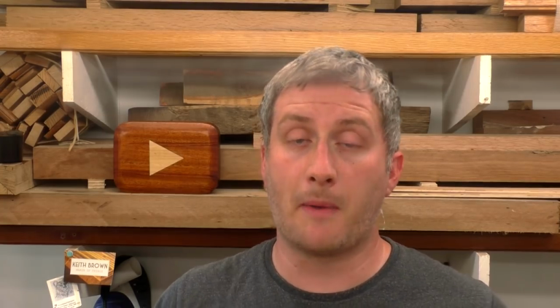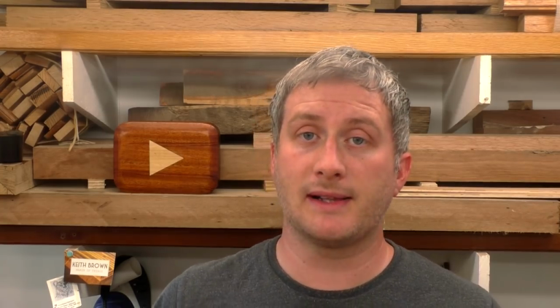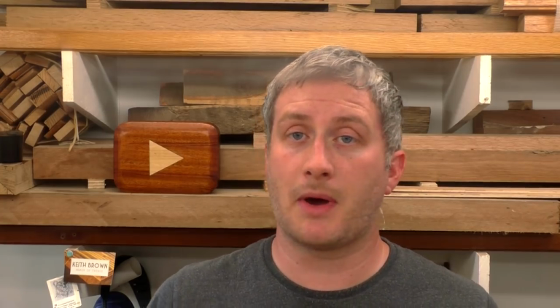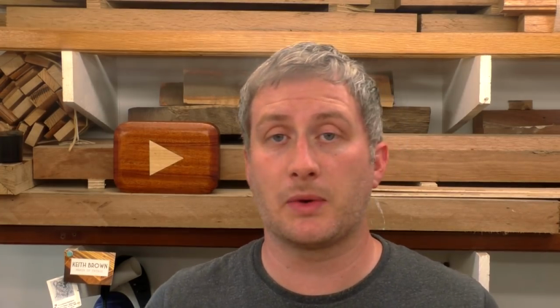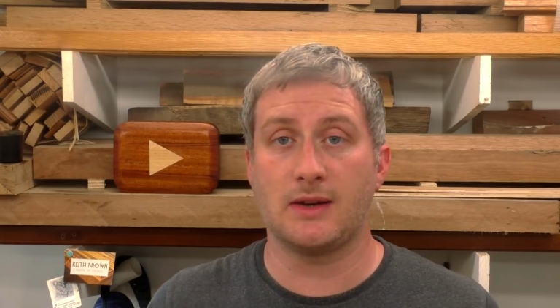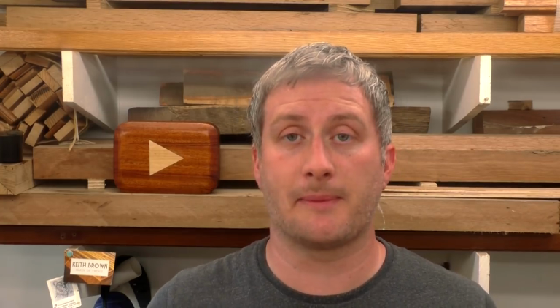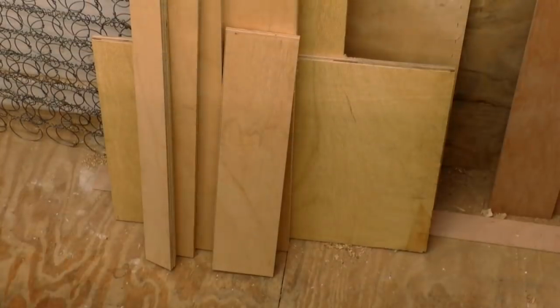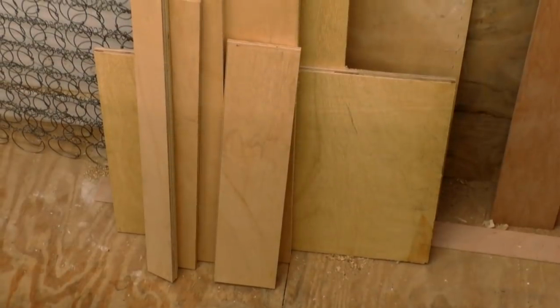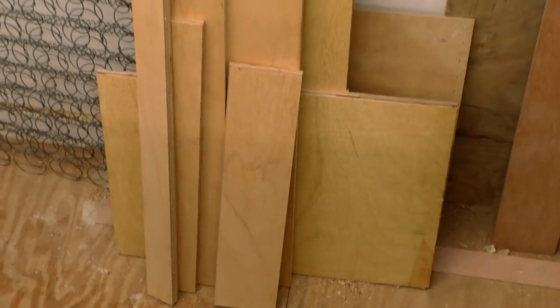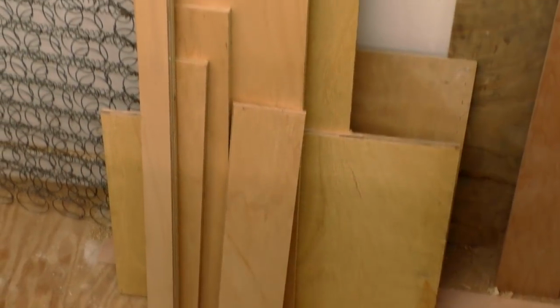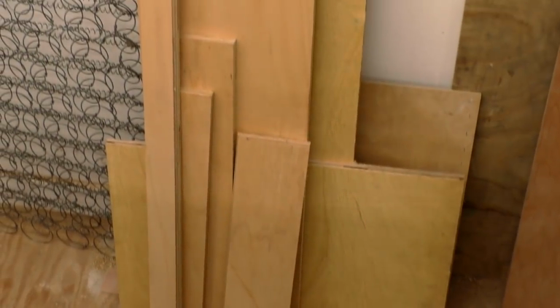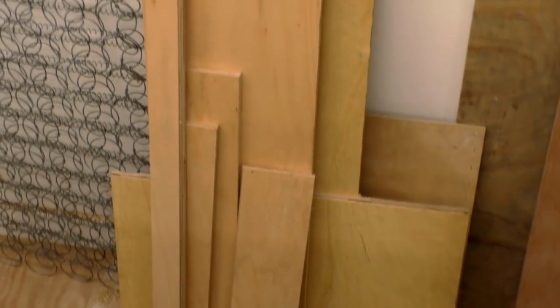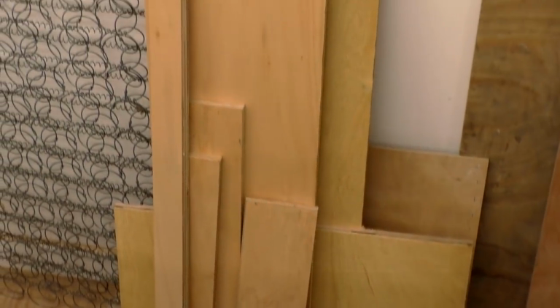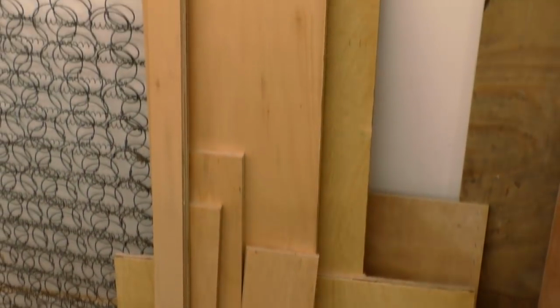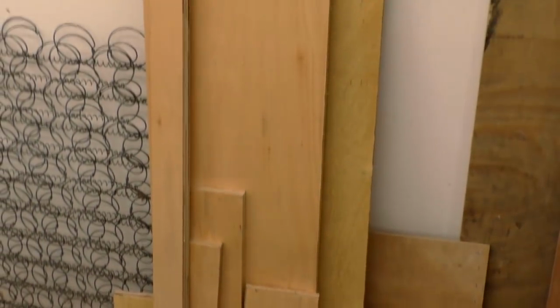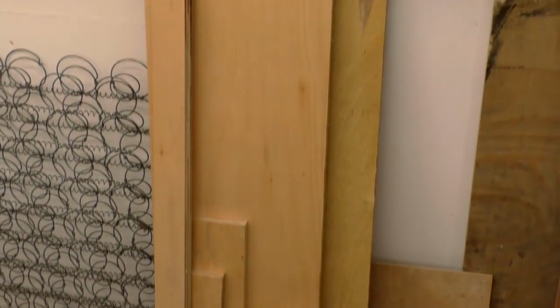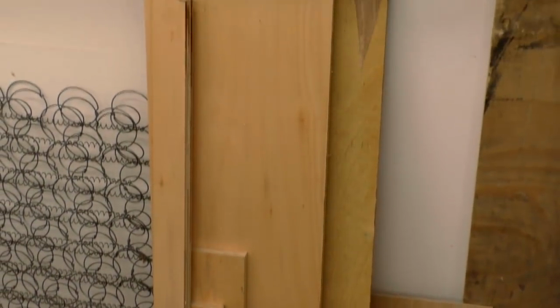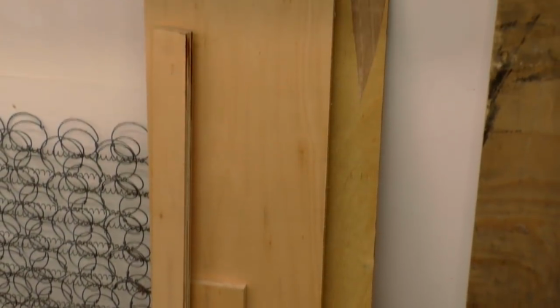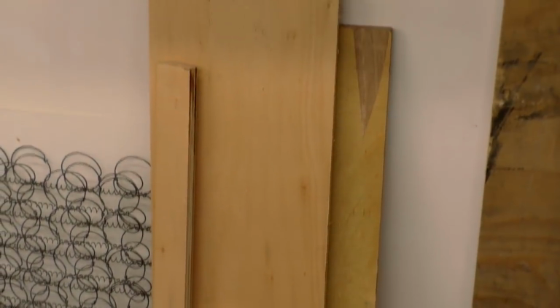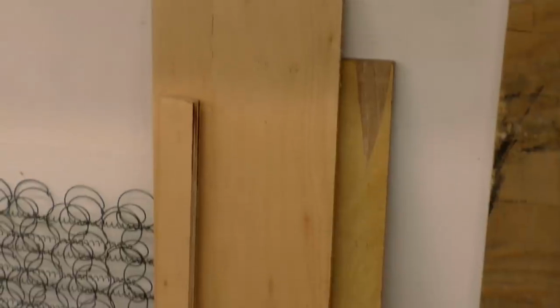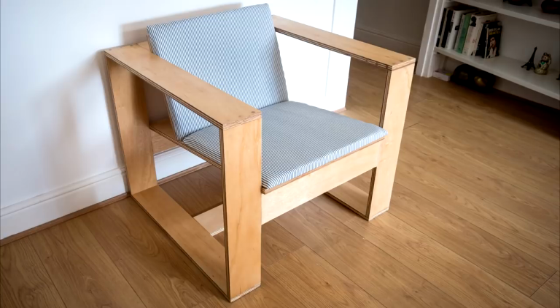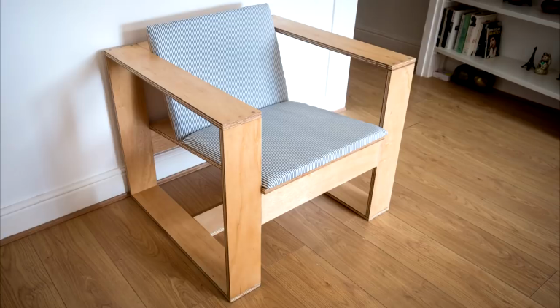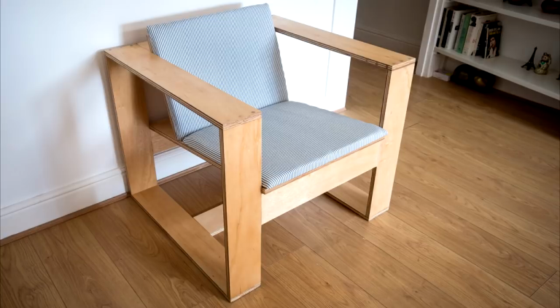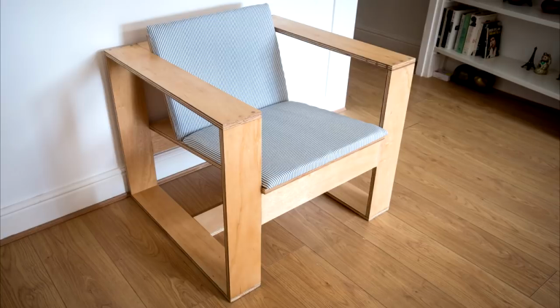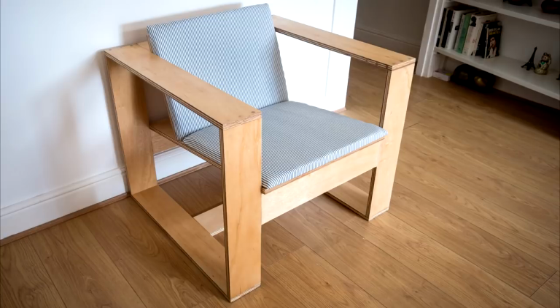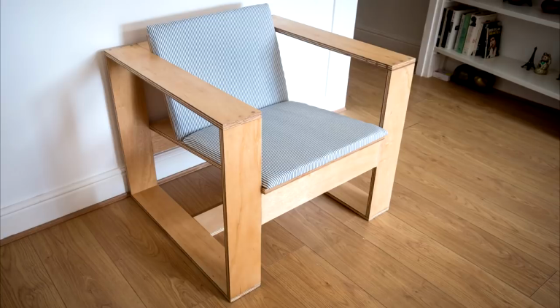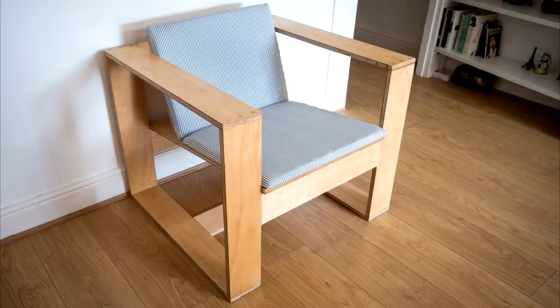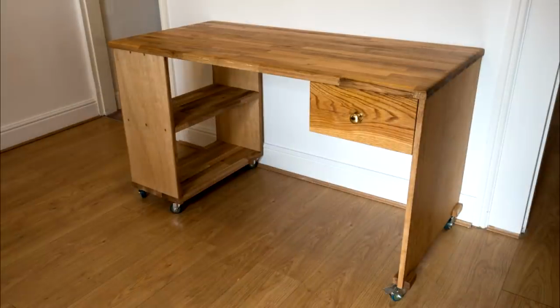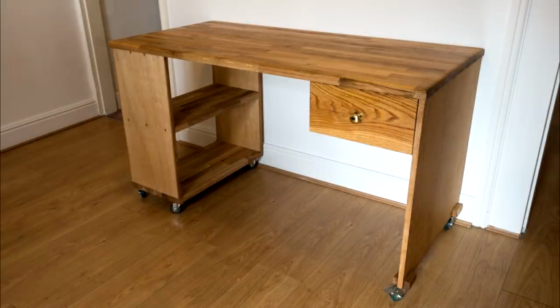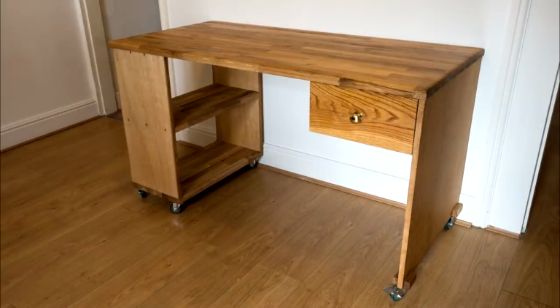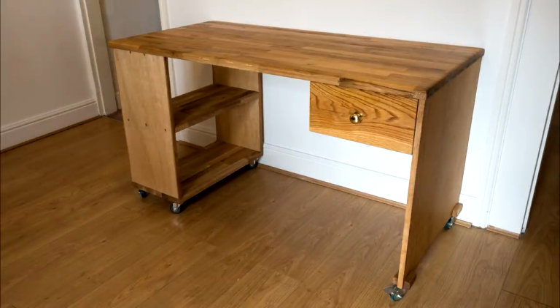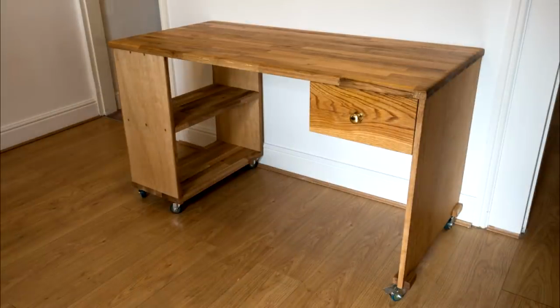For my build, my idea was to use up some off cuts of plywood that I had left over from two projects which were also covered in videos on my channel. The first was the plywood armchair and the second was these custom desks.